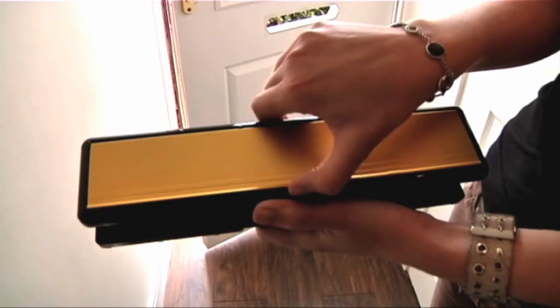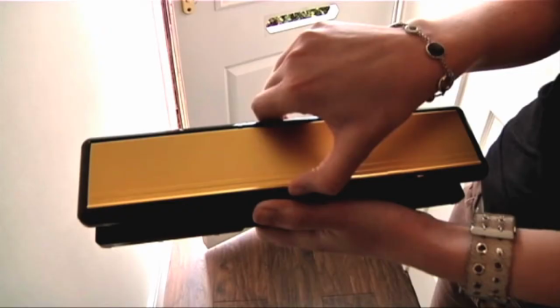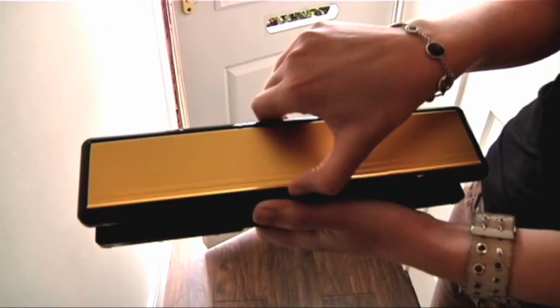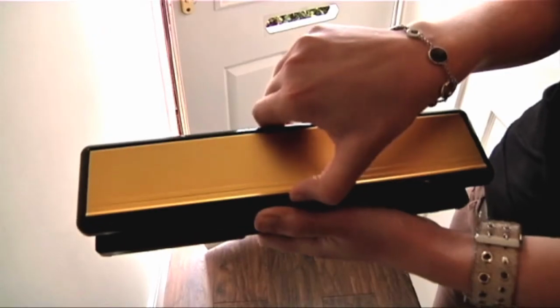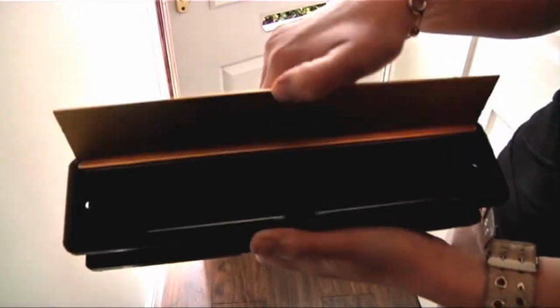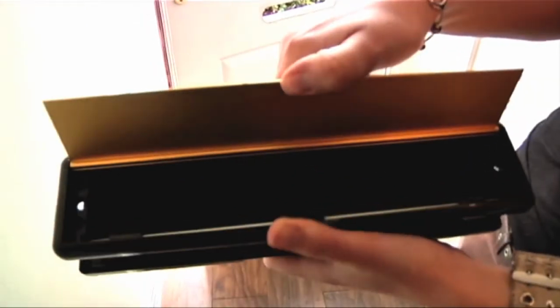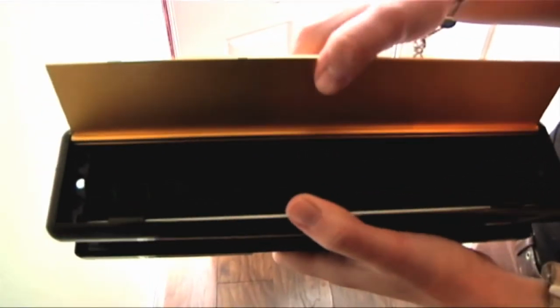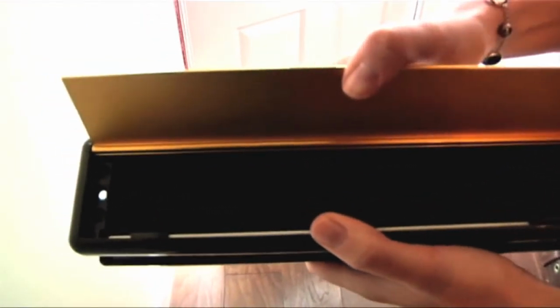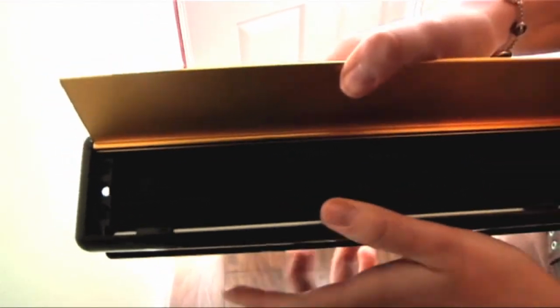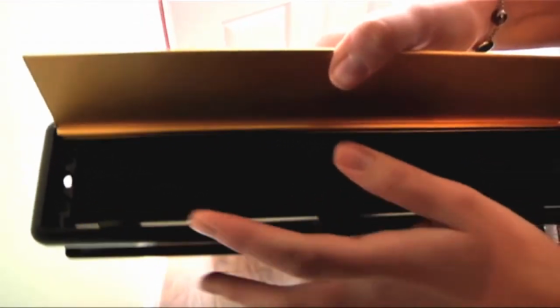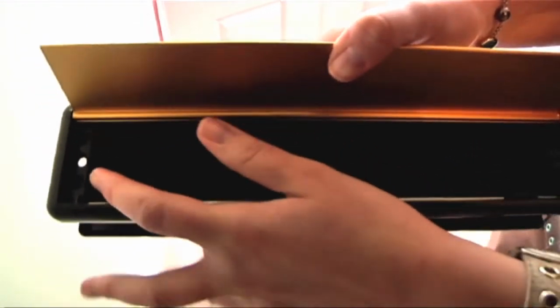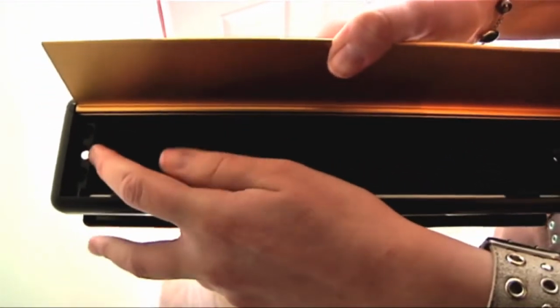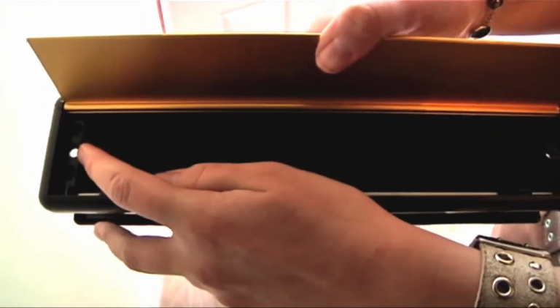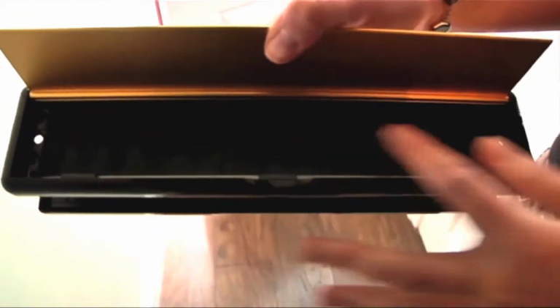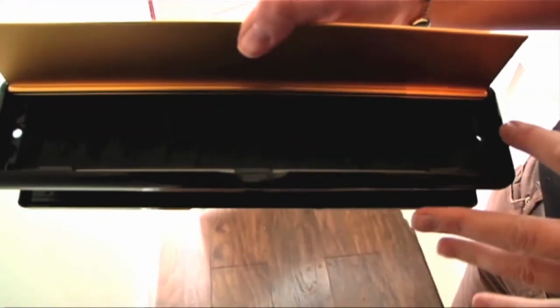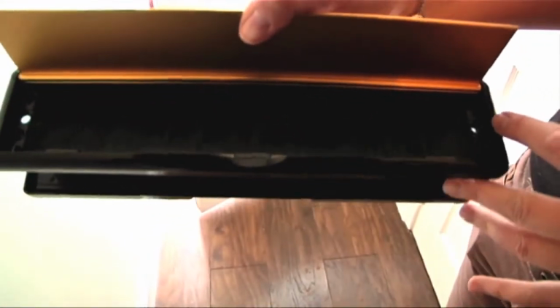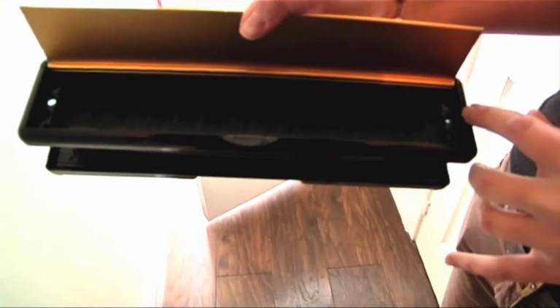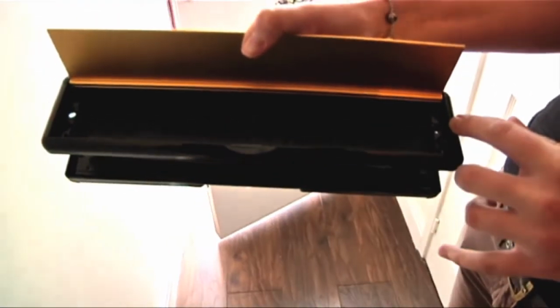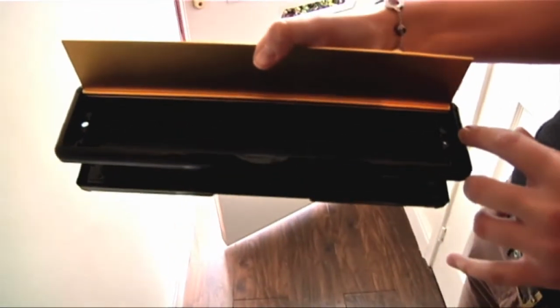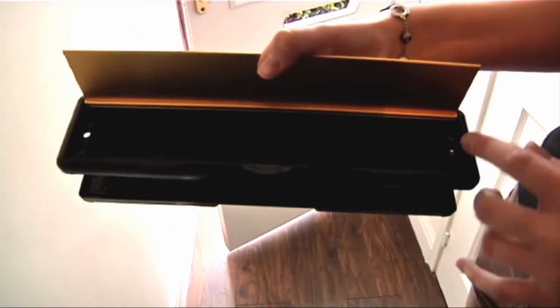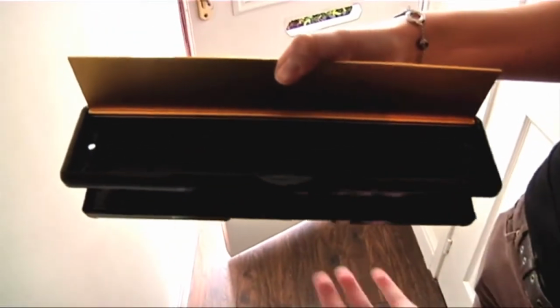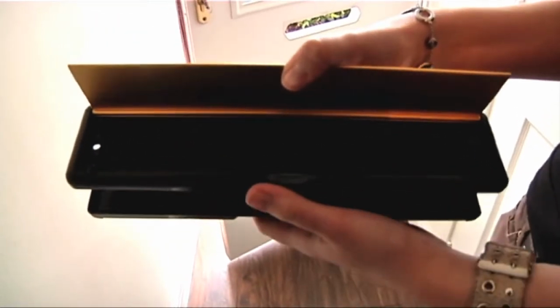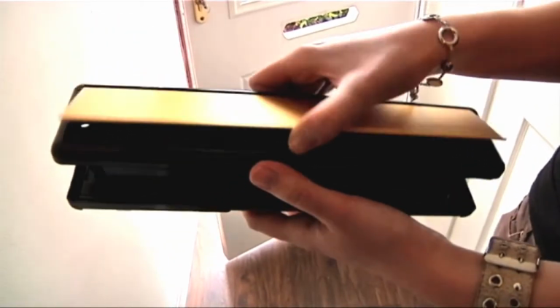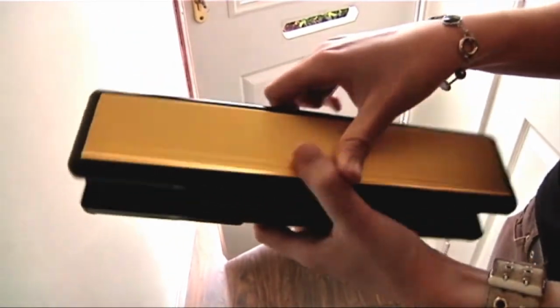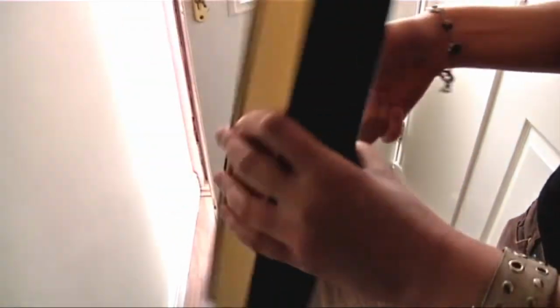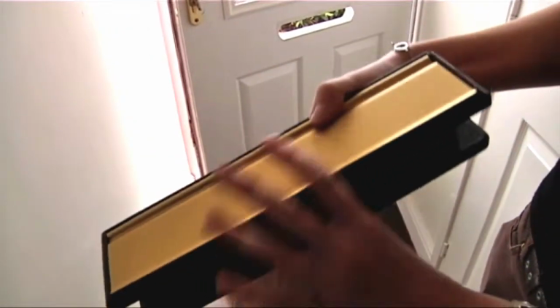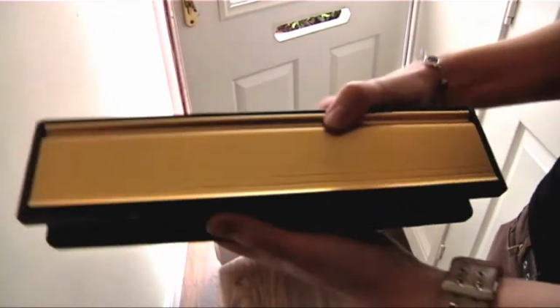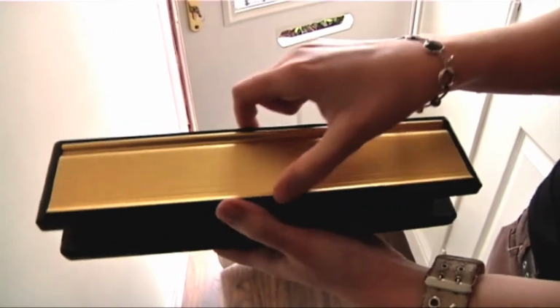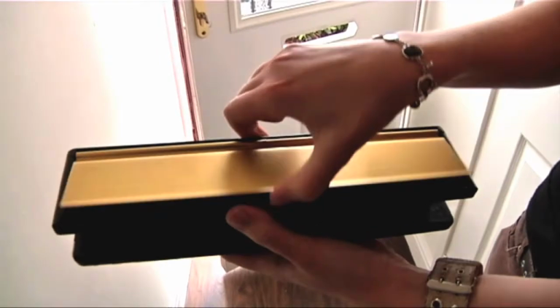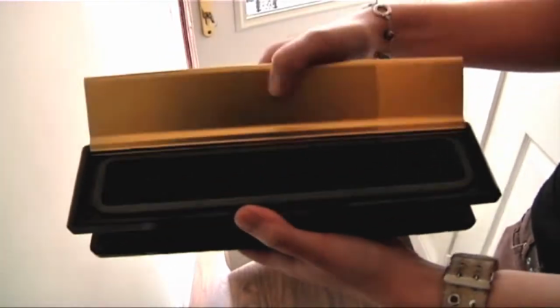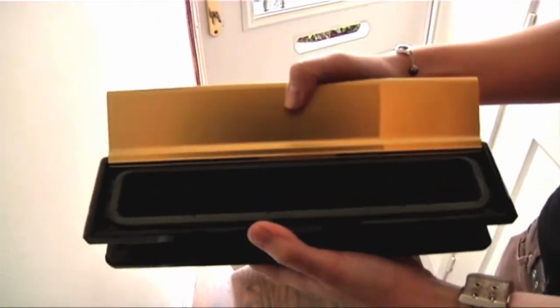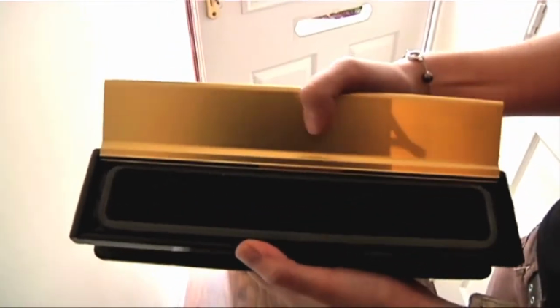Once you have your new Yale letter plate, it's important to distinguish the internal plate from the external one. The internal plate will have two screw holes on either side and the external plate will have a foam weather seal.